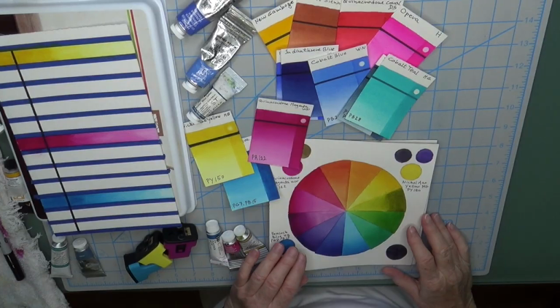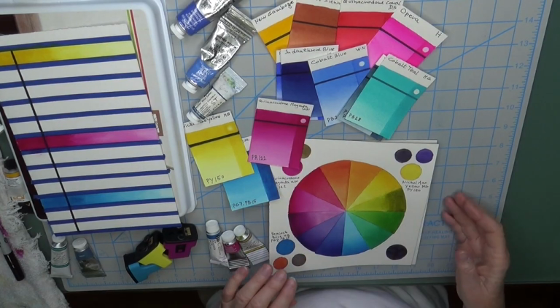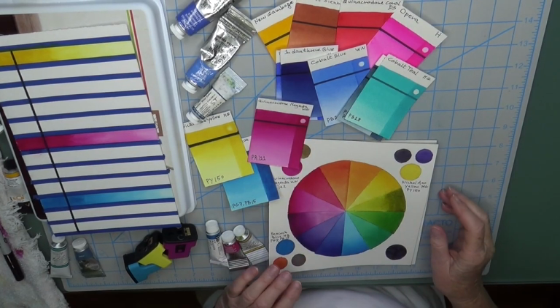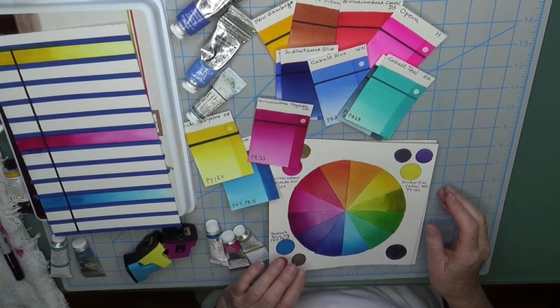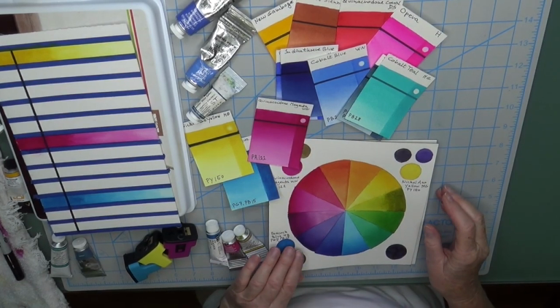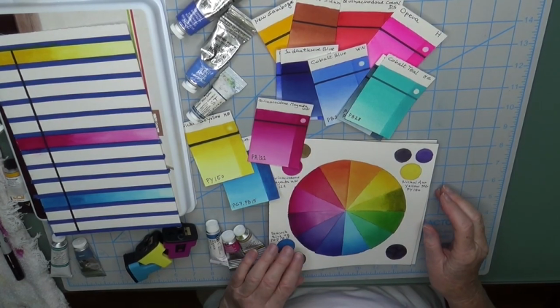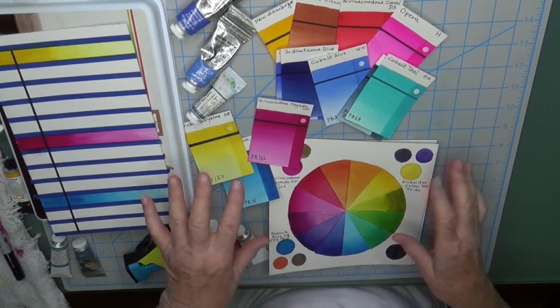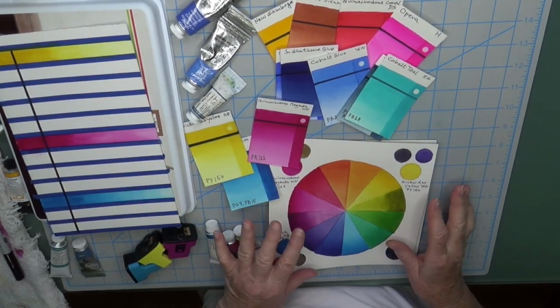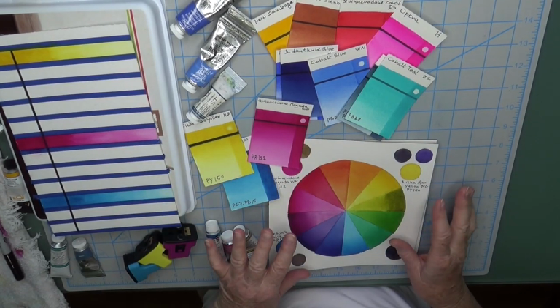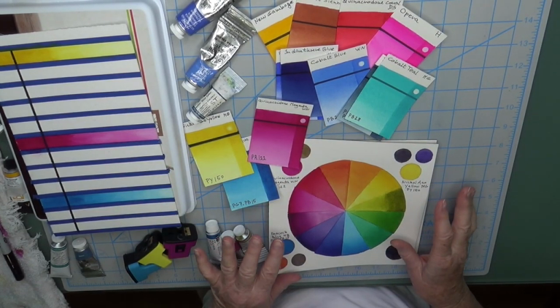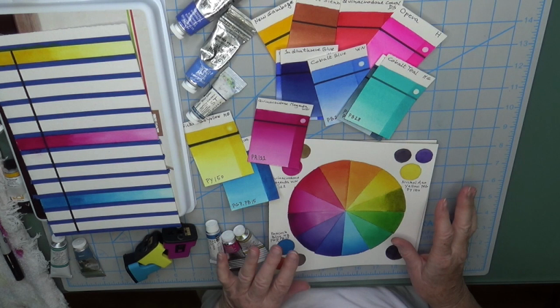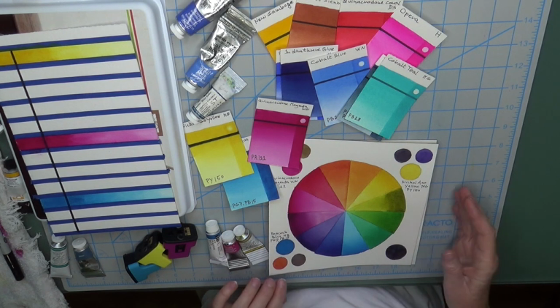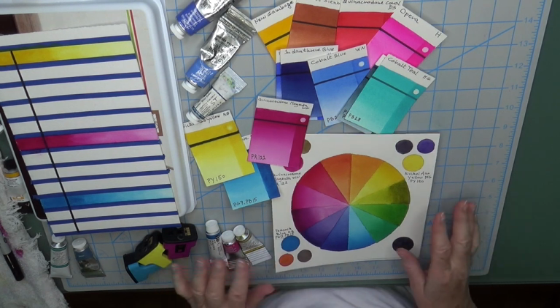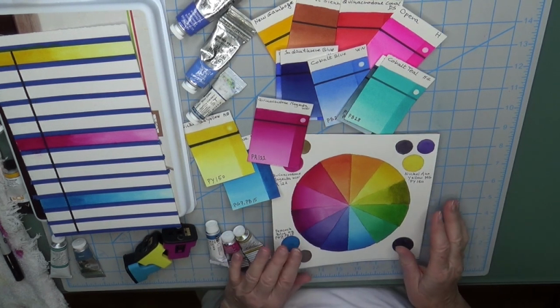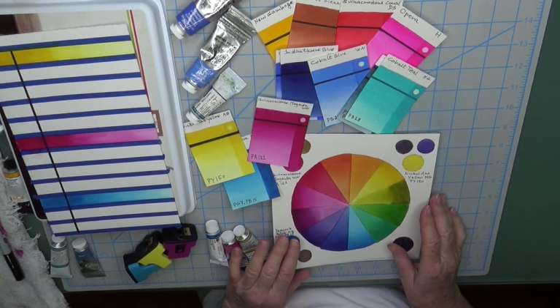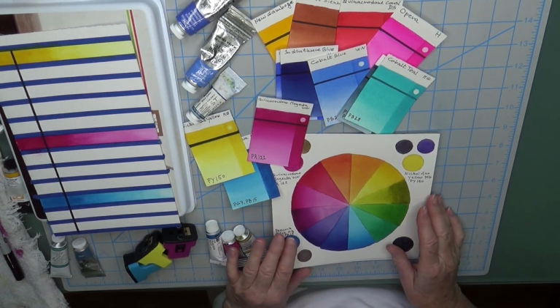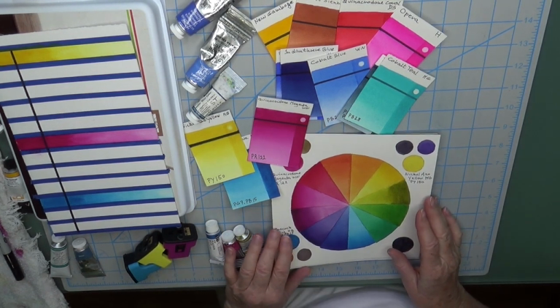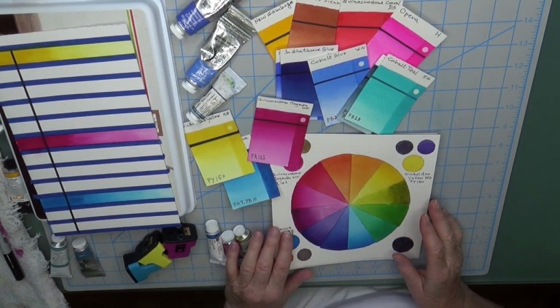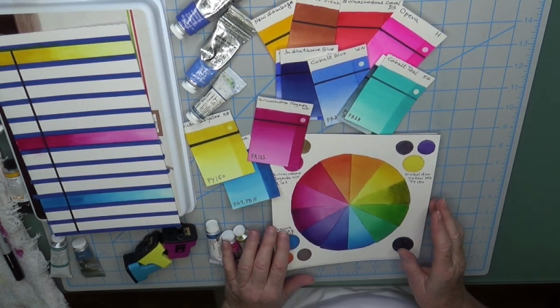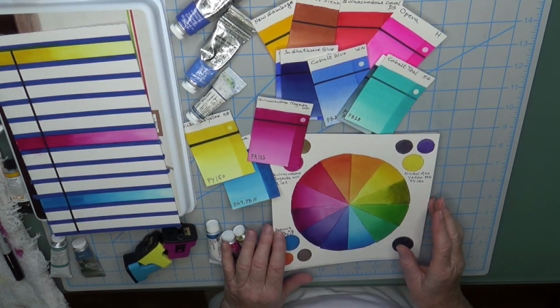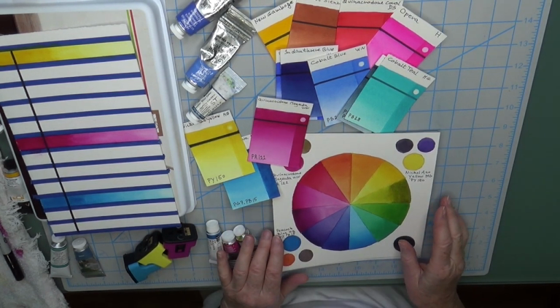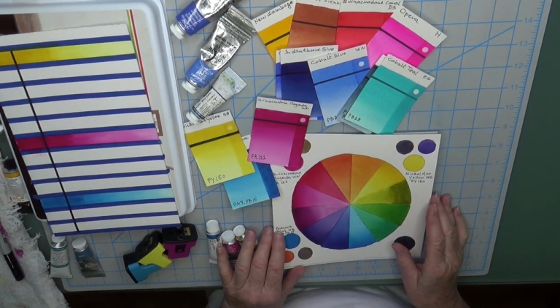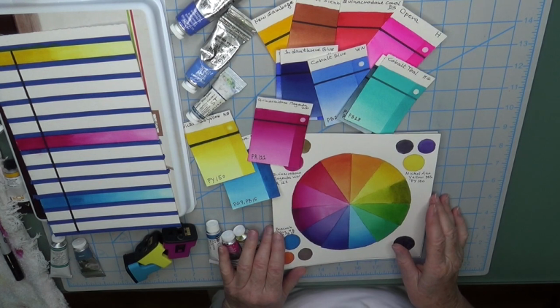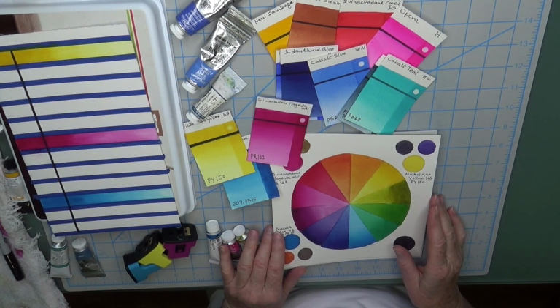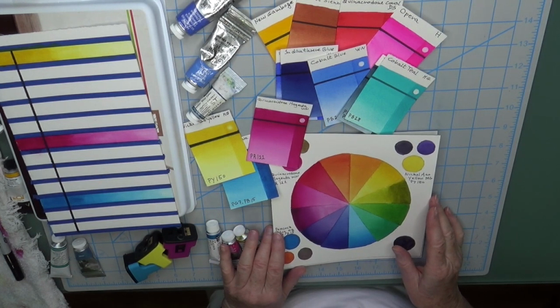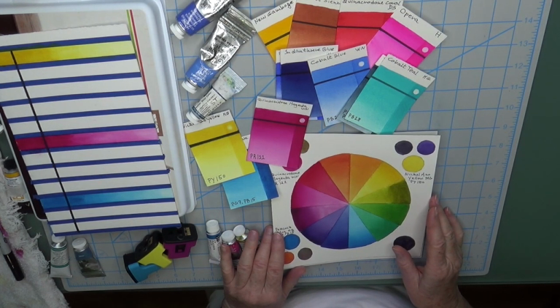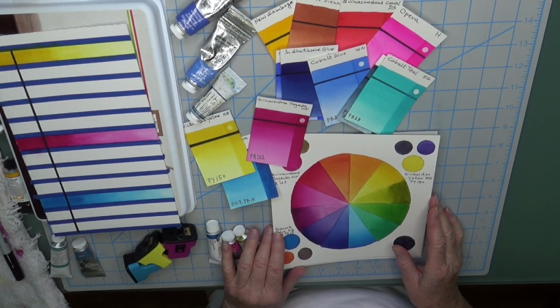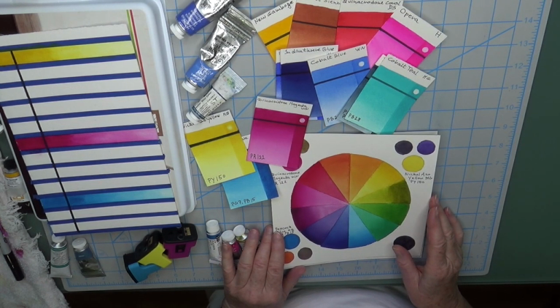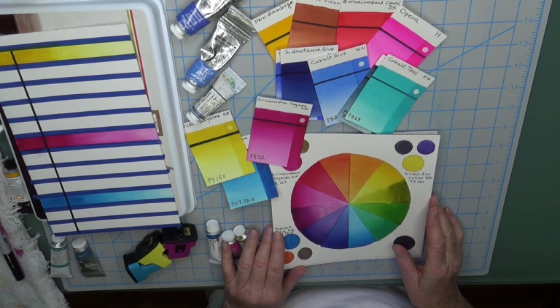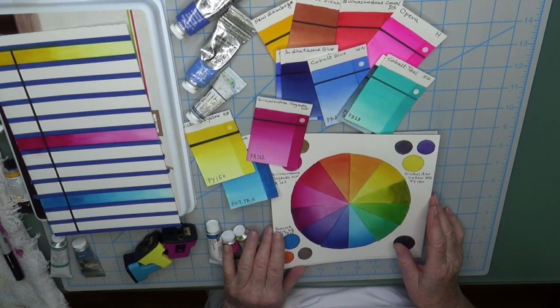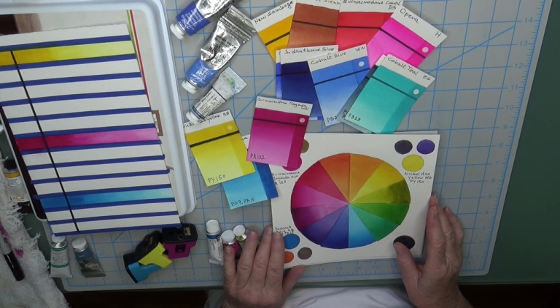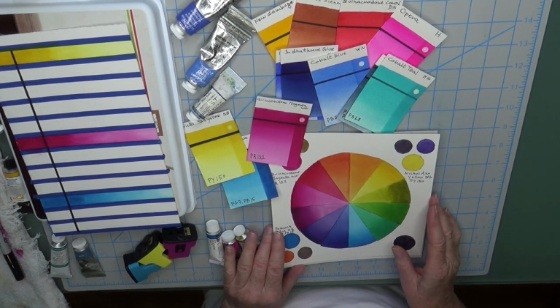Hi, Eva Nichols here. So I have a huge color mess here, don't I? I wanted to talk to you today about a new palette that I'm in the process of setting up, and I wanted to share my thought process with you.